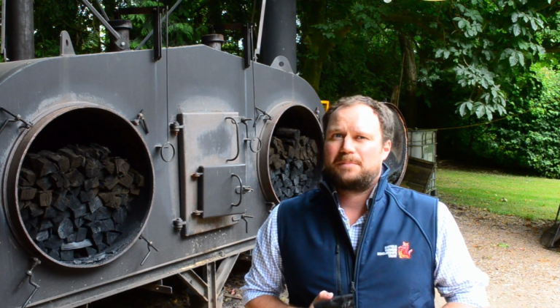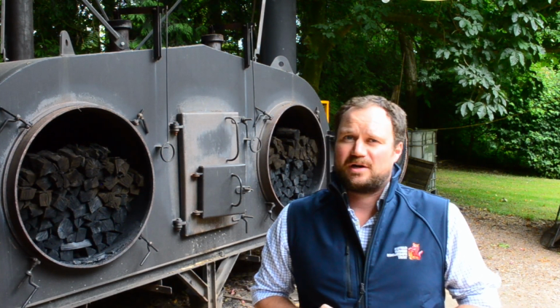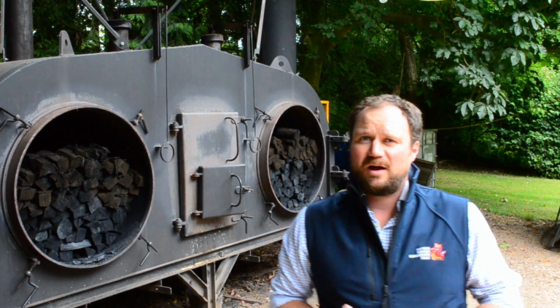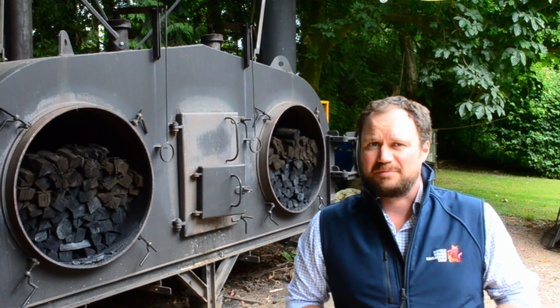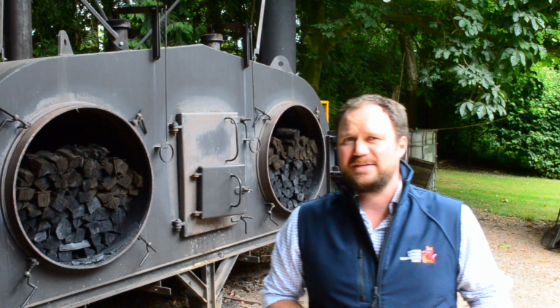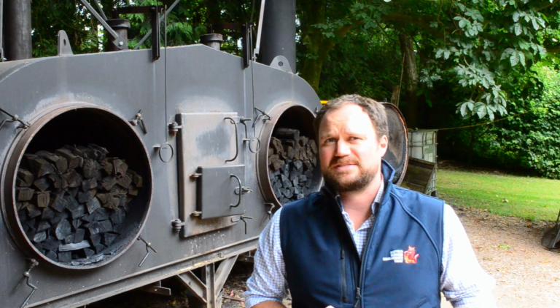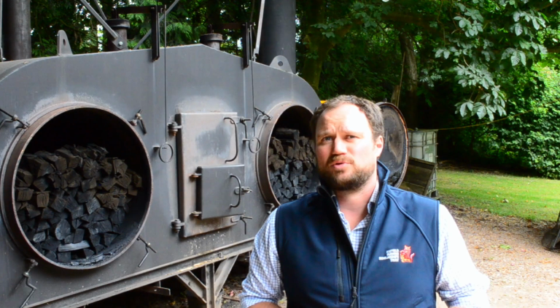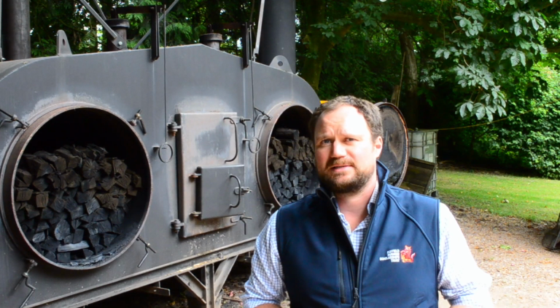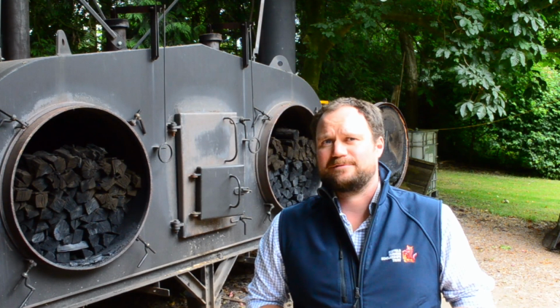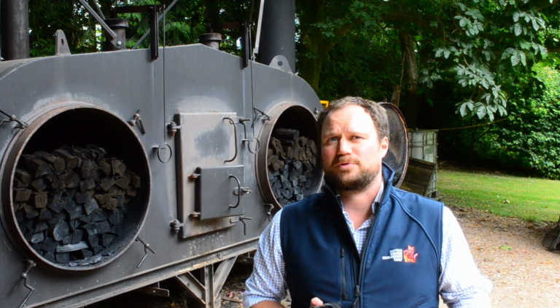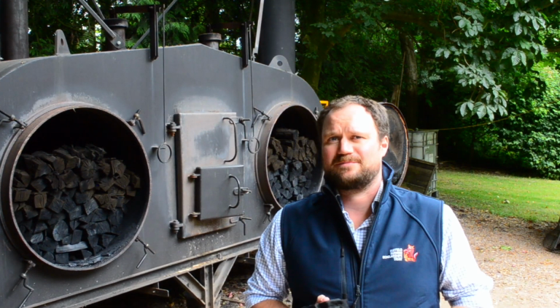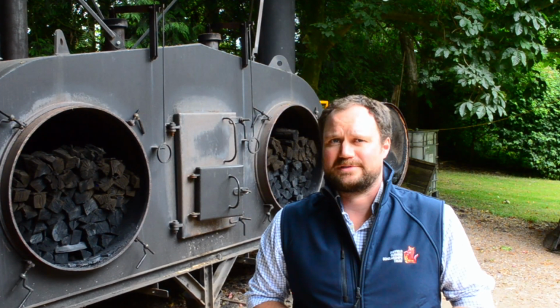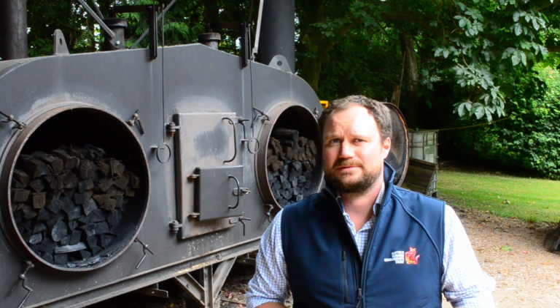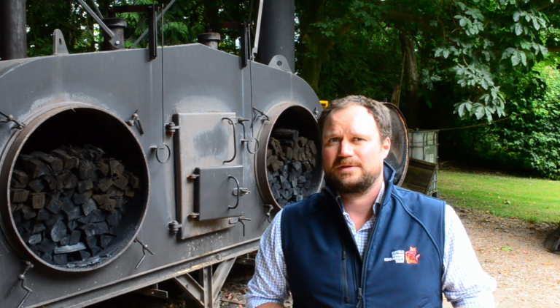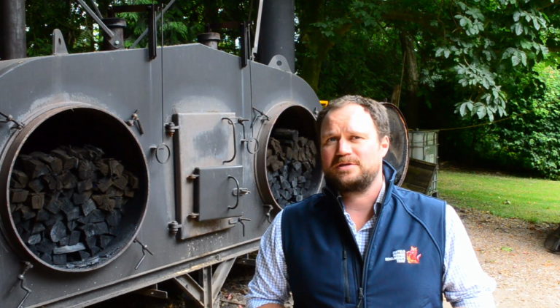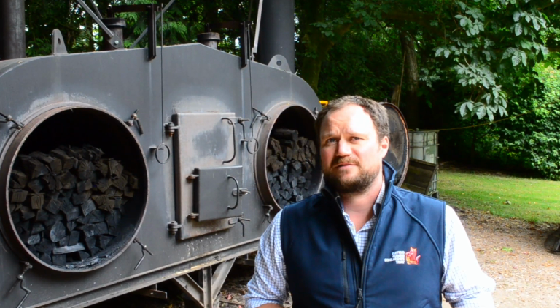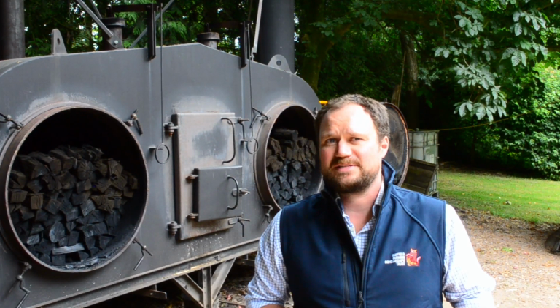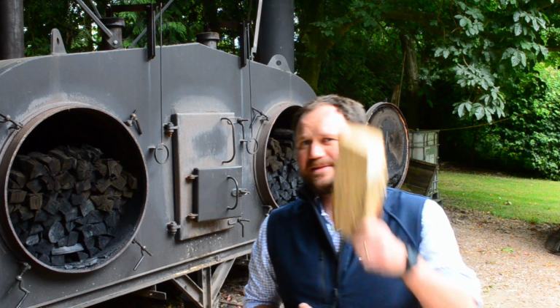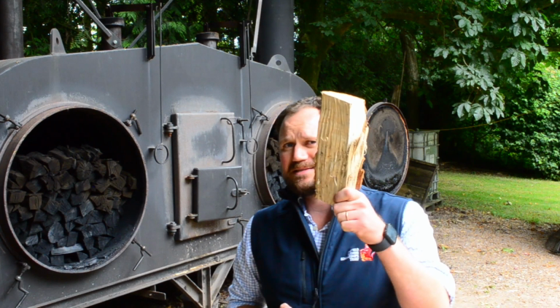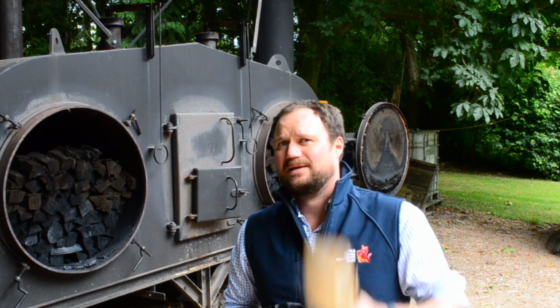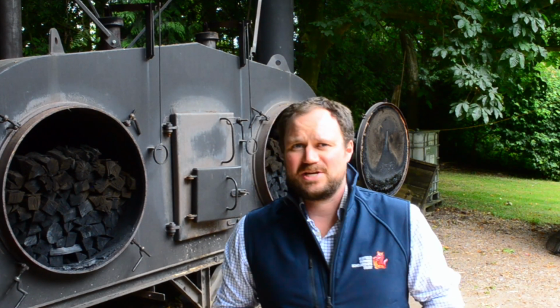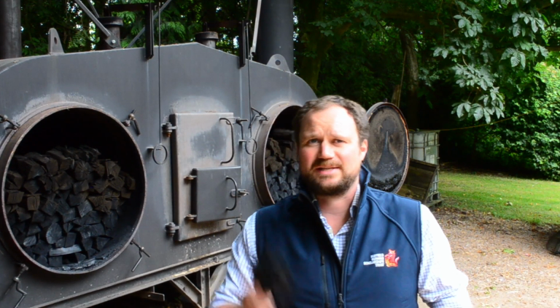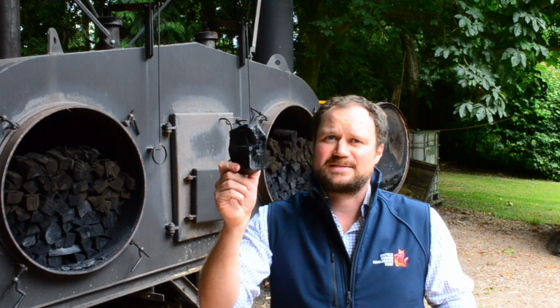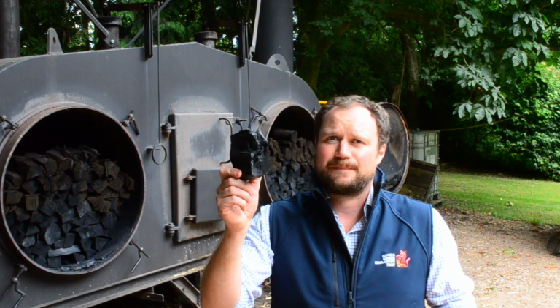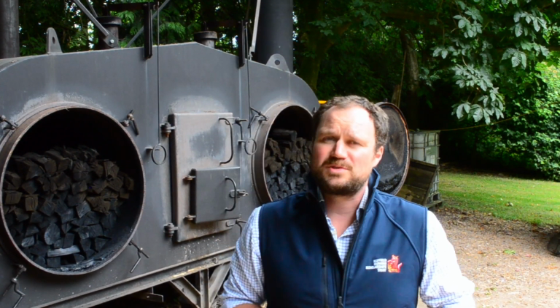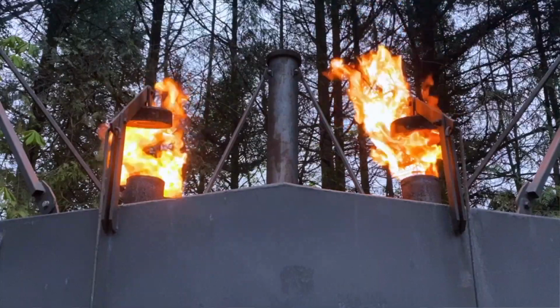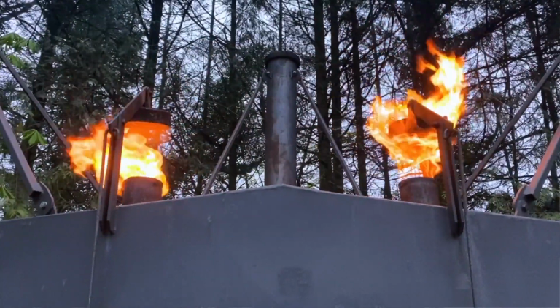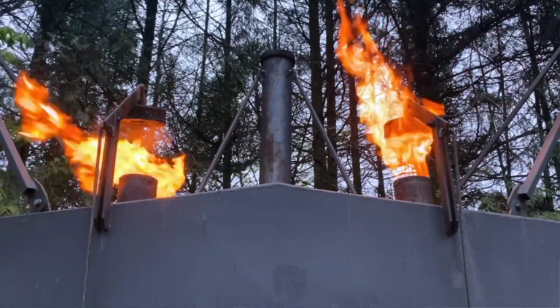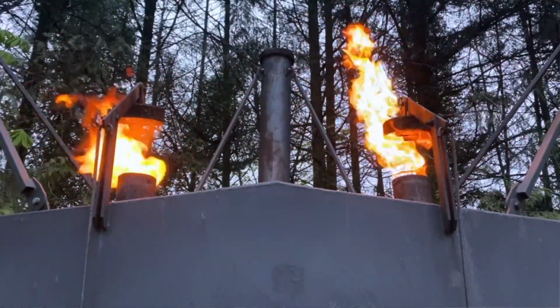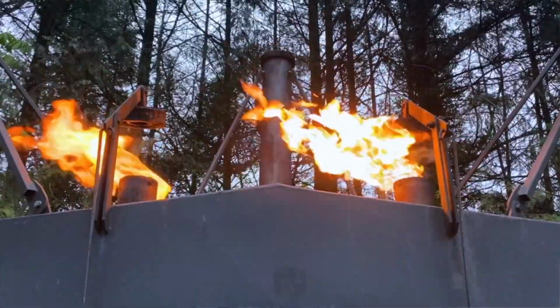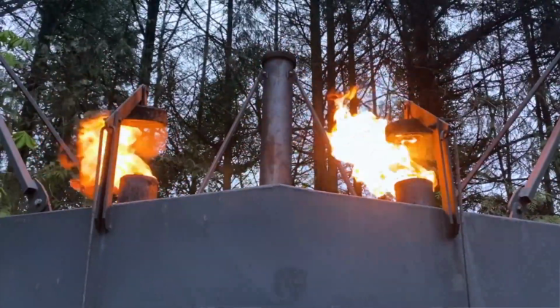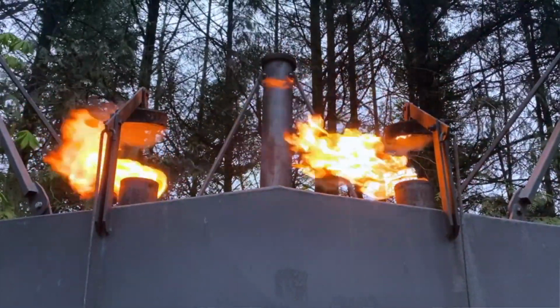Biochar is a high carbon, high surface area product left over from the process of pyrolysis. The process effectively takes this and turns it into this, whilst also producing energy in the form of heat or volatile gases.